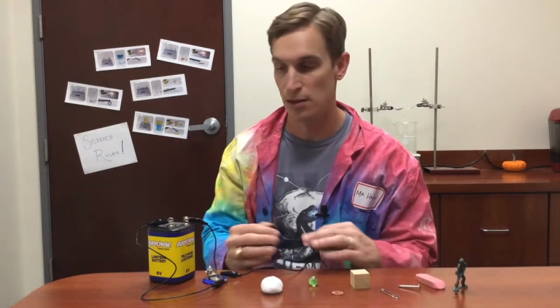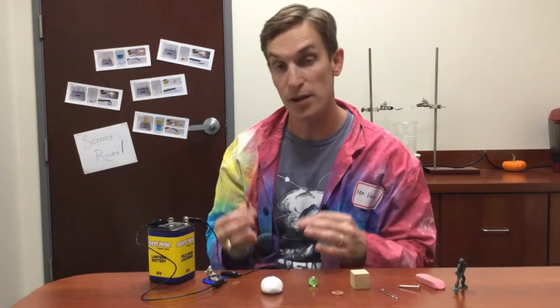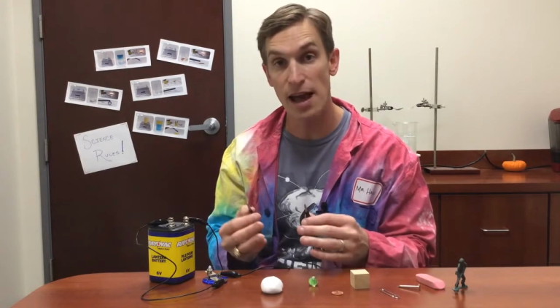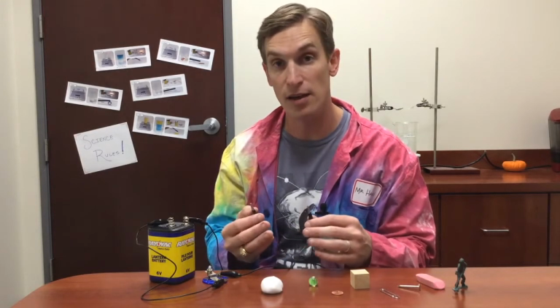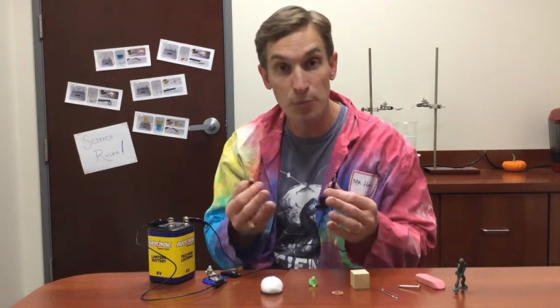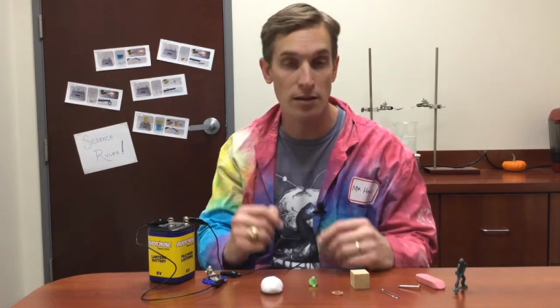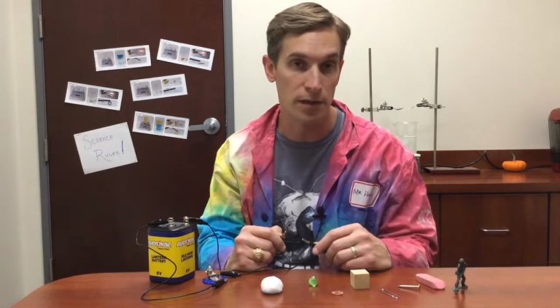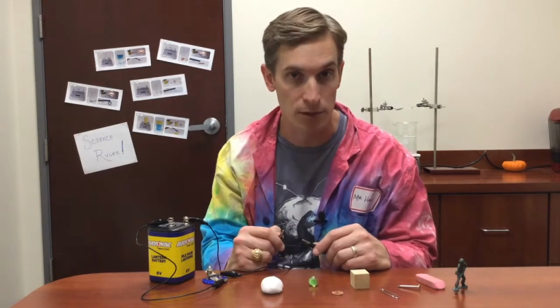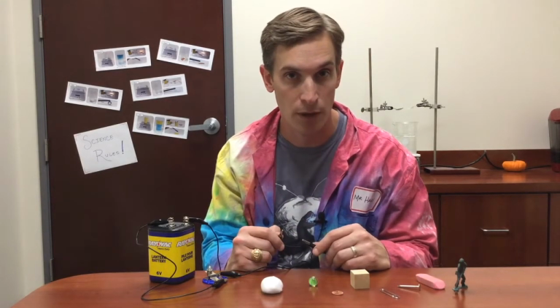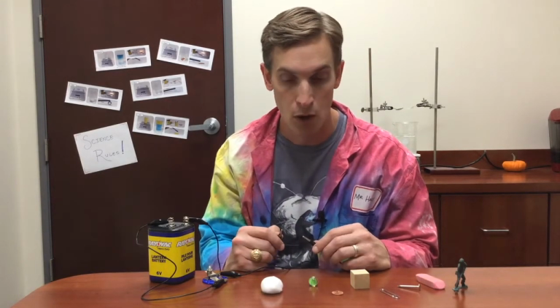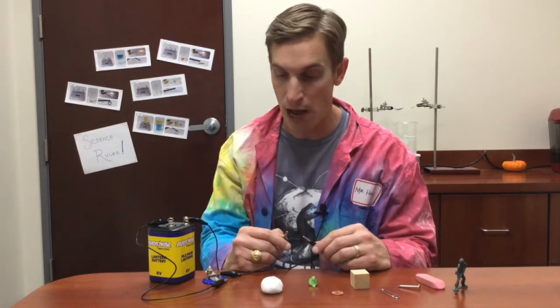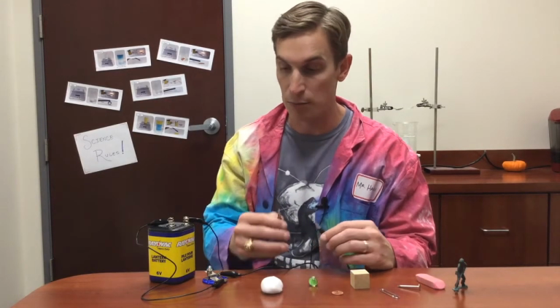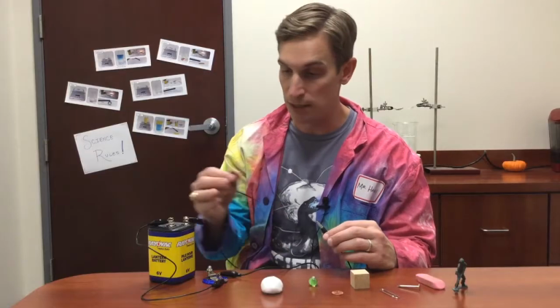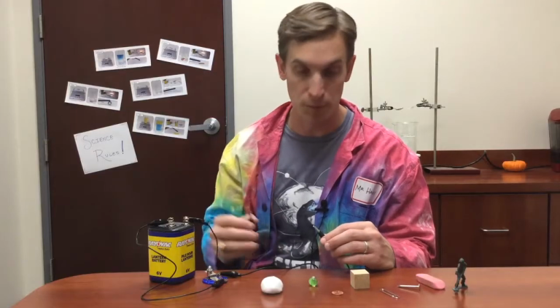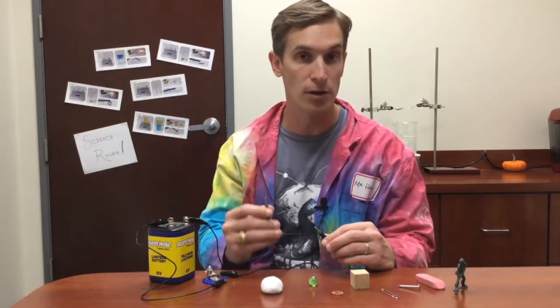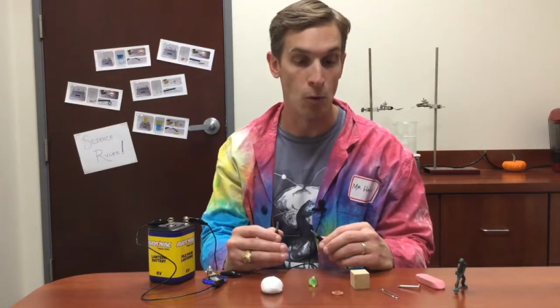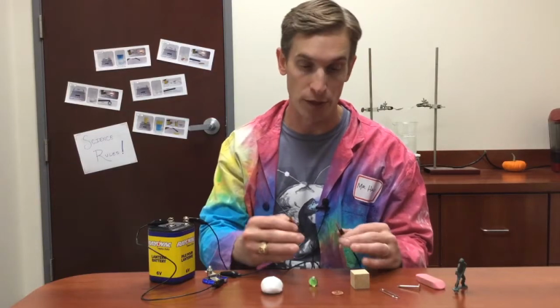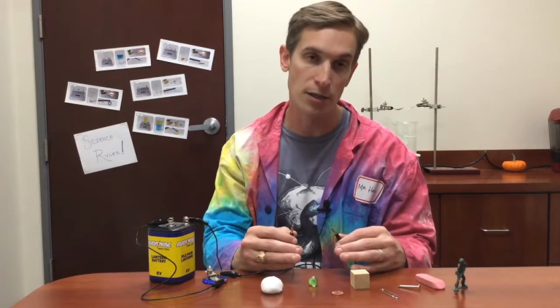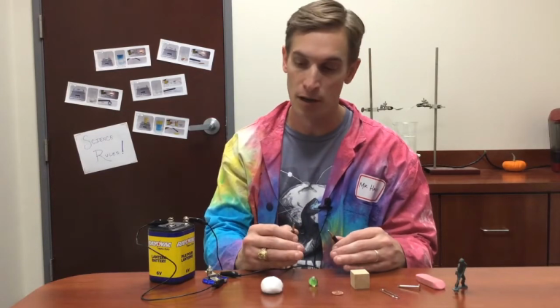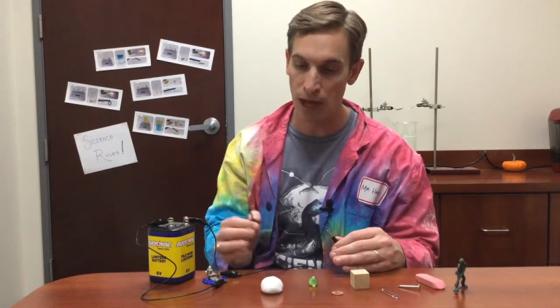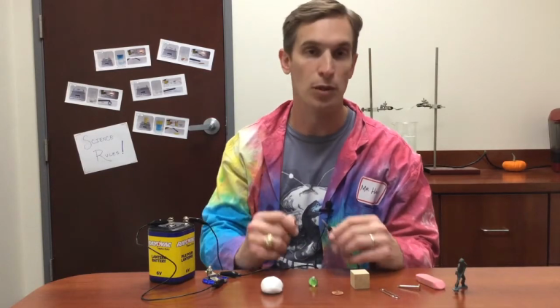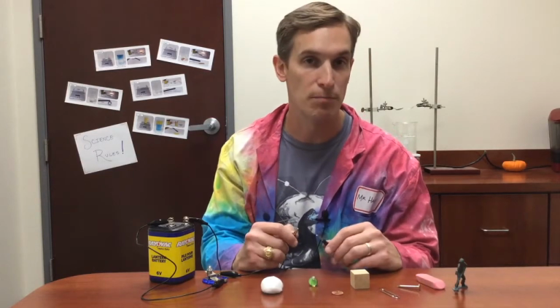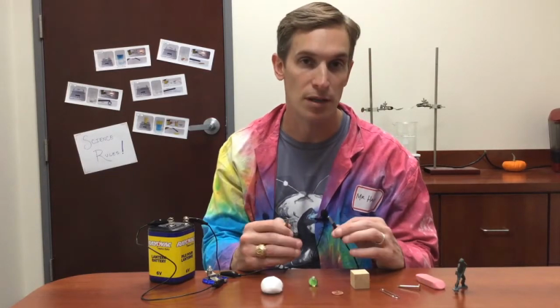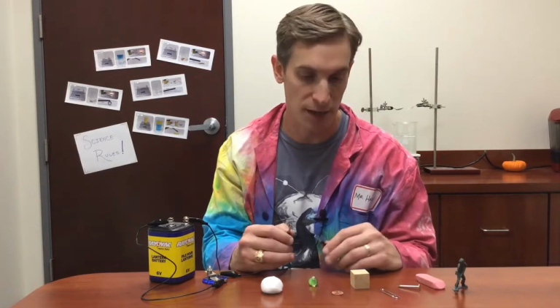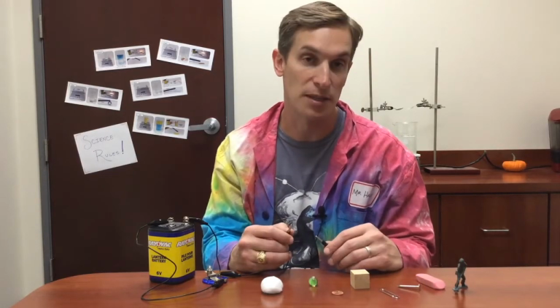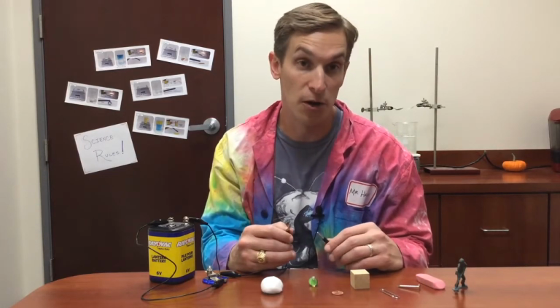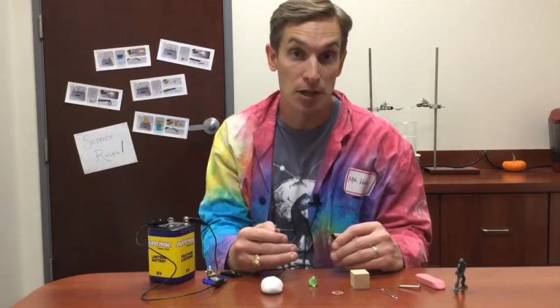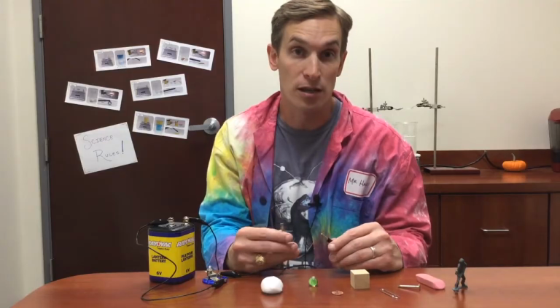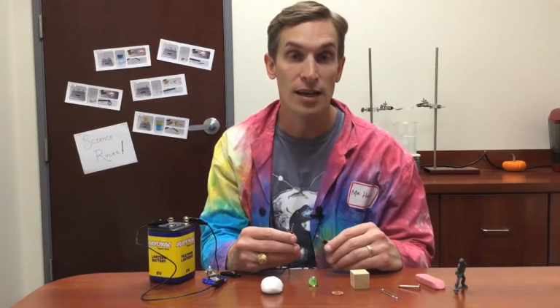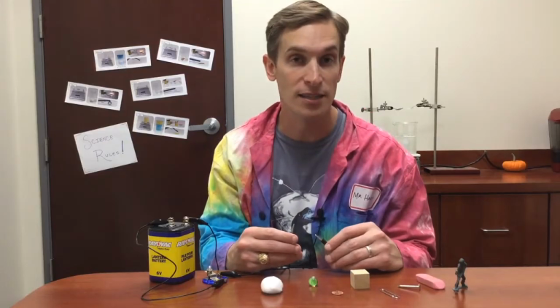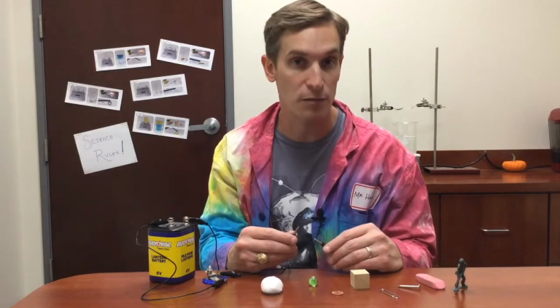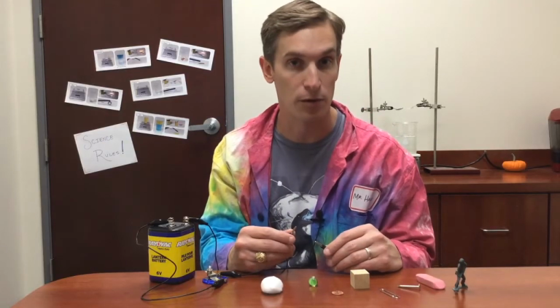Here I have a simple conductivity tester. When I complete this simple circuit with a conductor, the light bulb will light up, and that tells me that the material I'm touching is a conductive material.